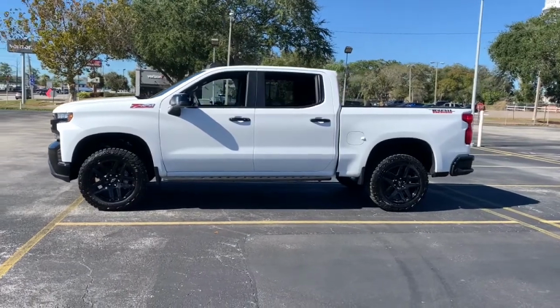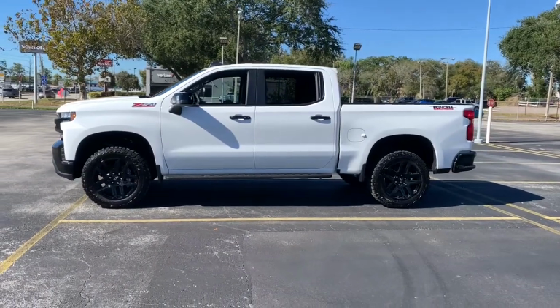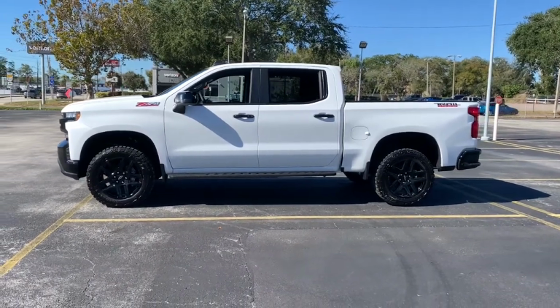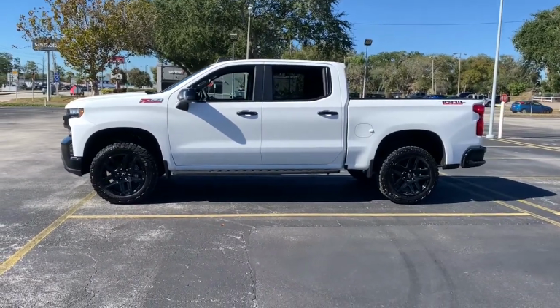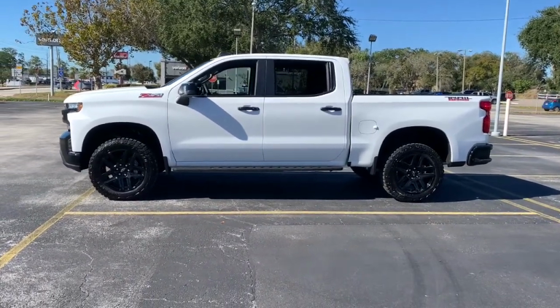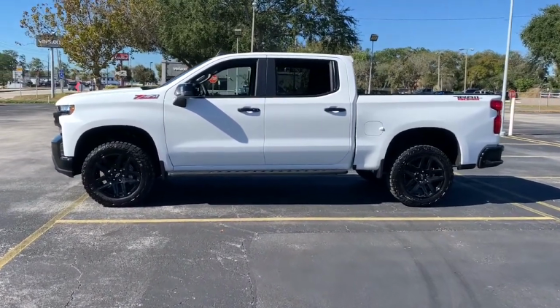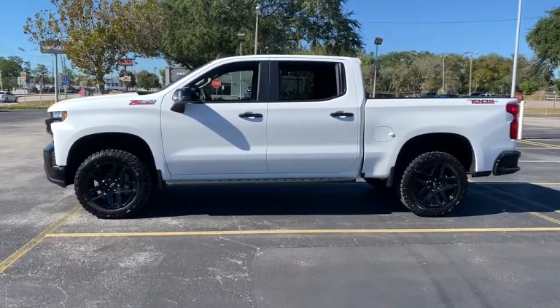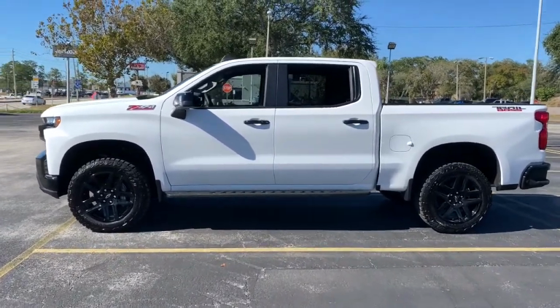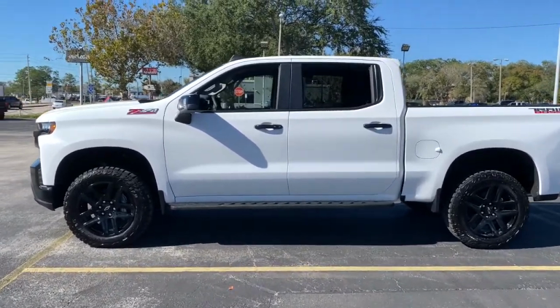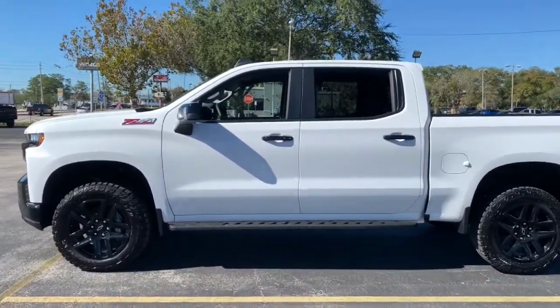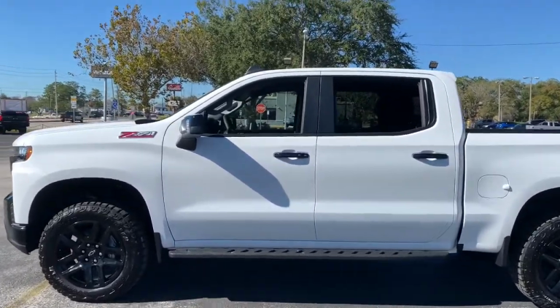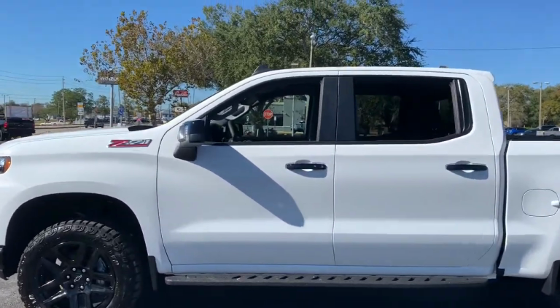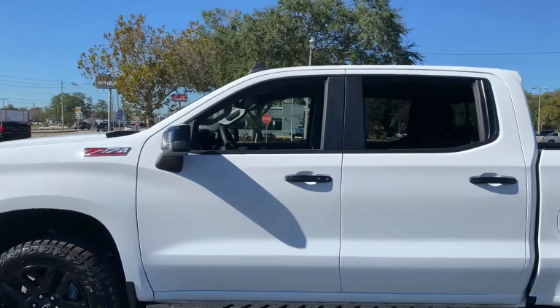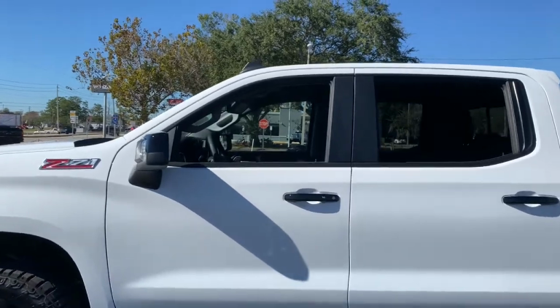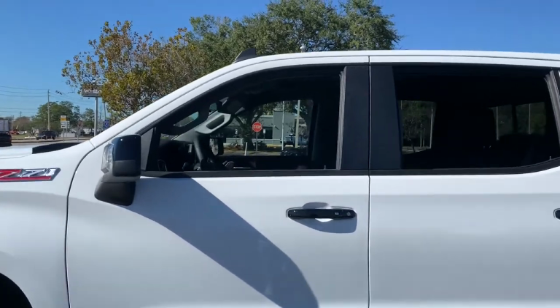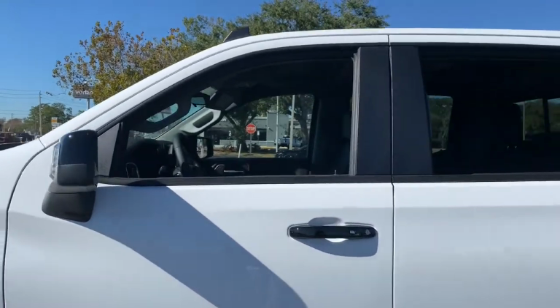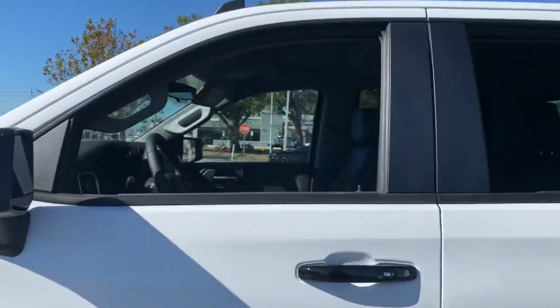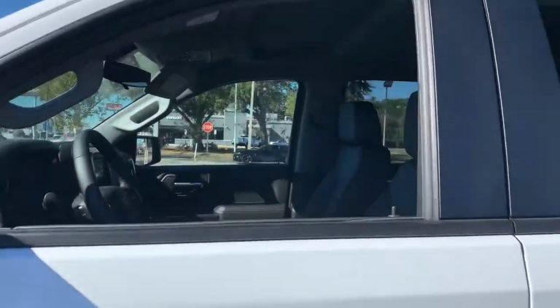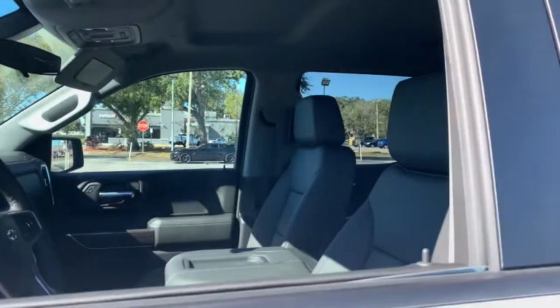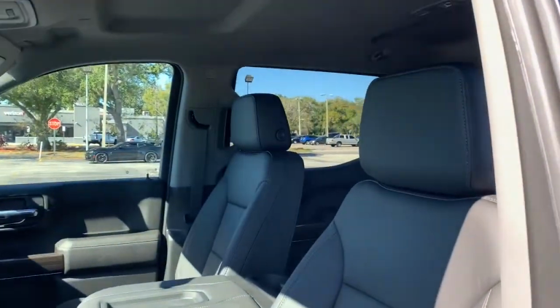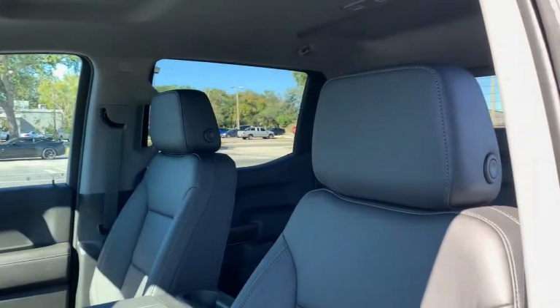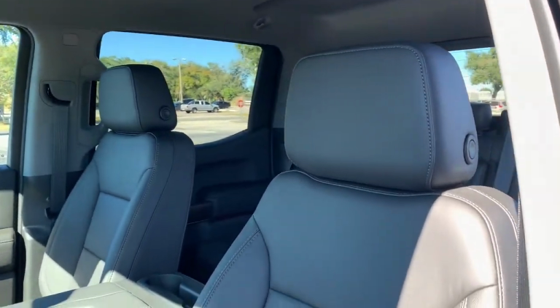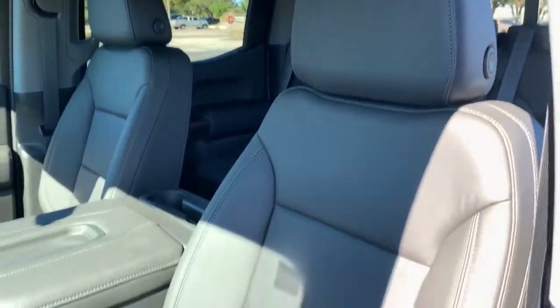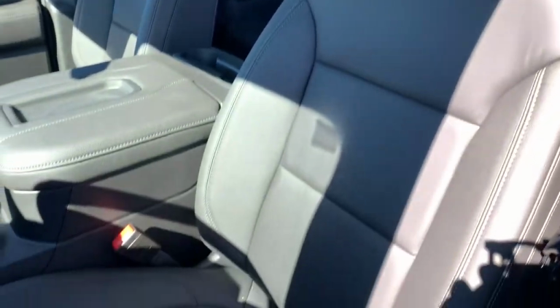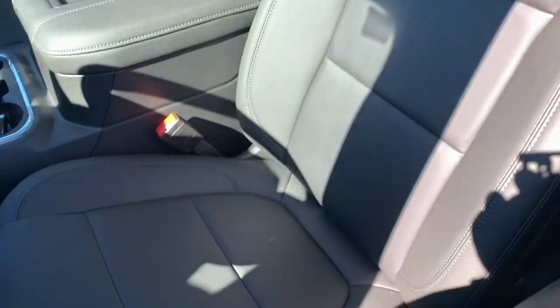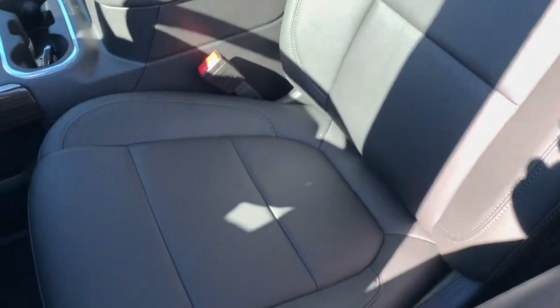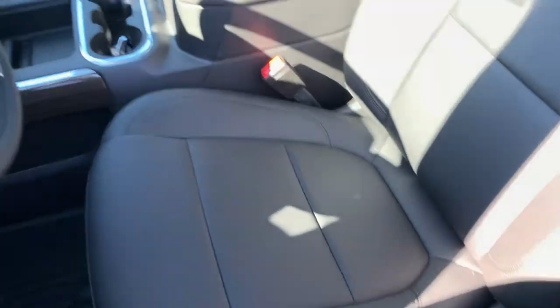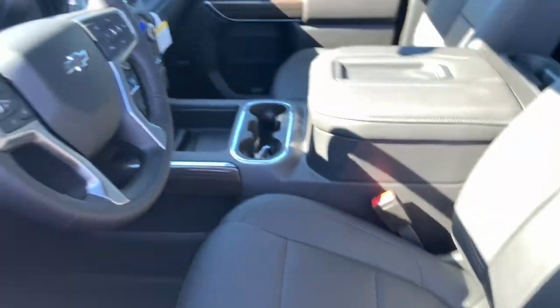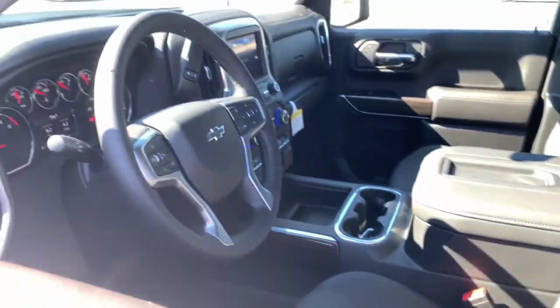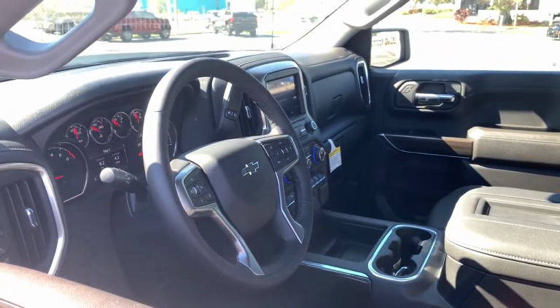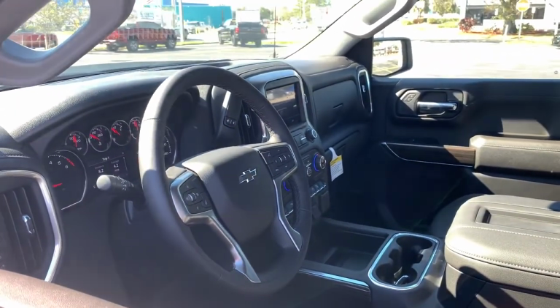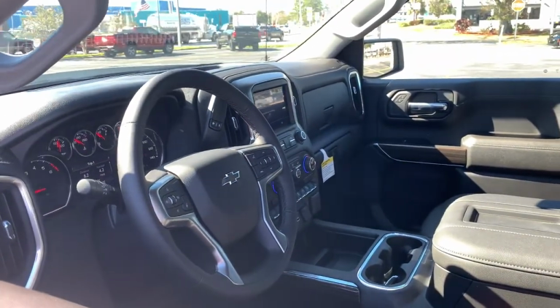Keyless entry, remote engine start, 4x4, 8-cylinder engine, power liftgate, satellite radio, backup camera, bedliner, iPod, MP3 input.